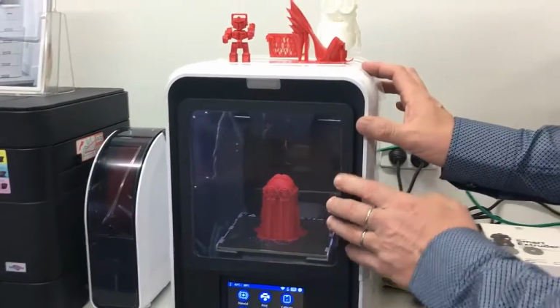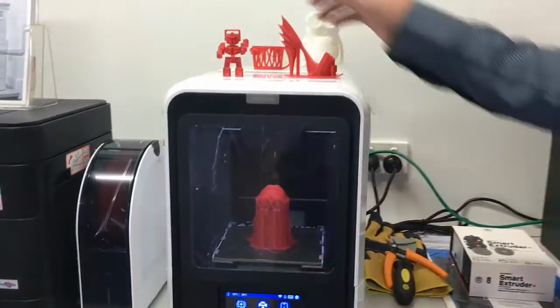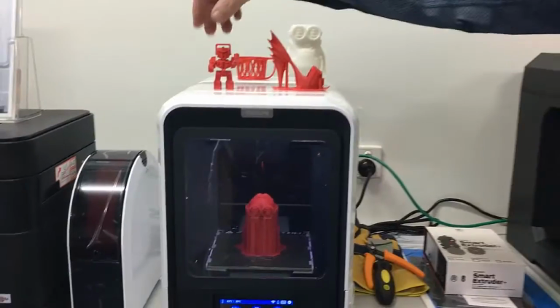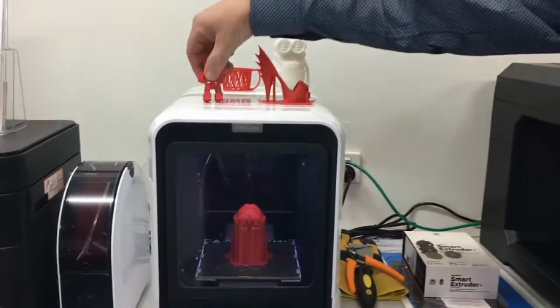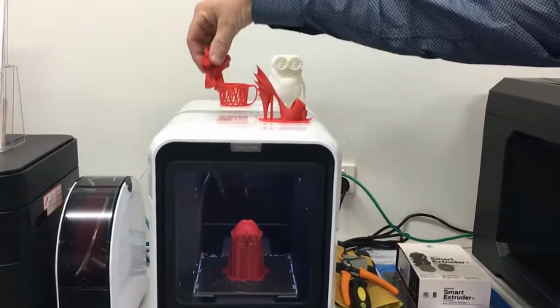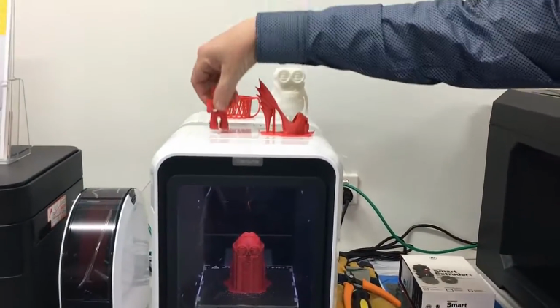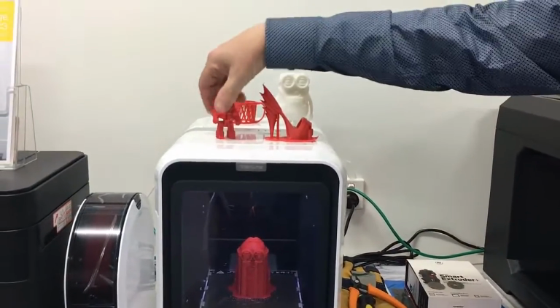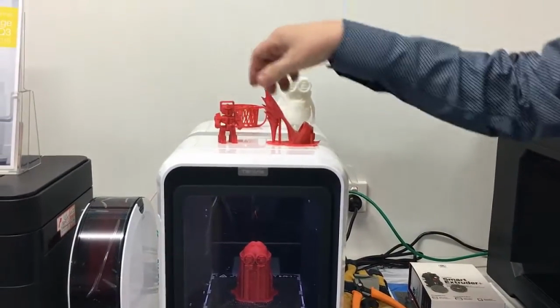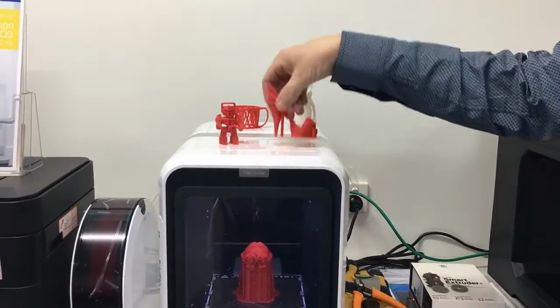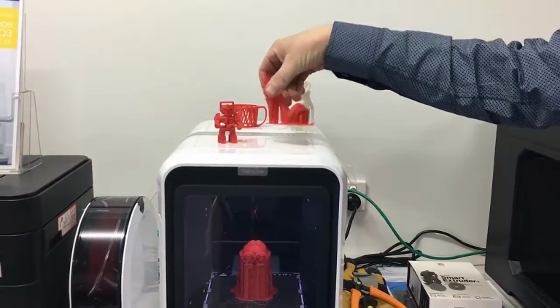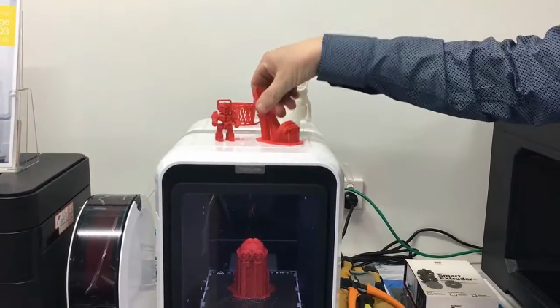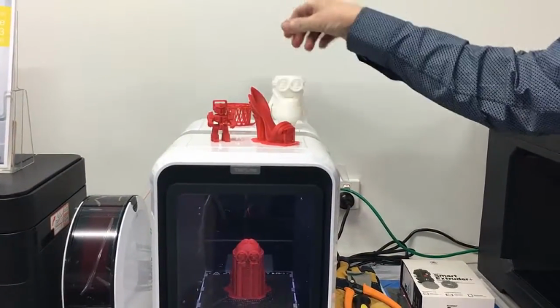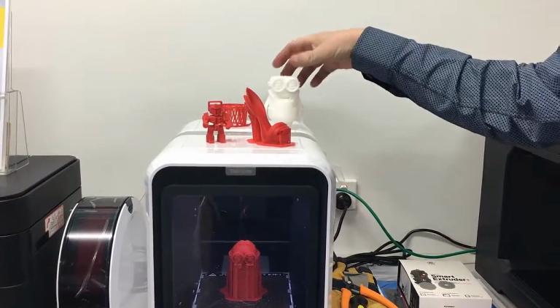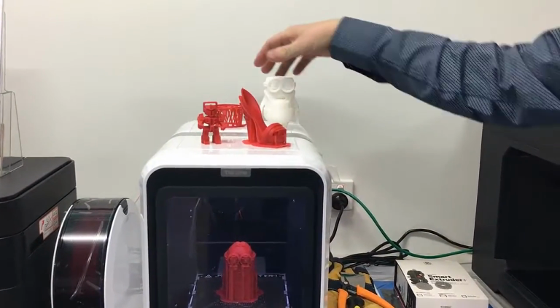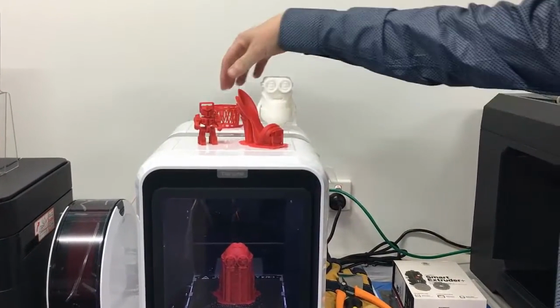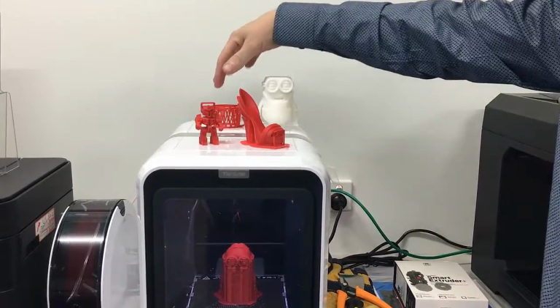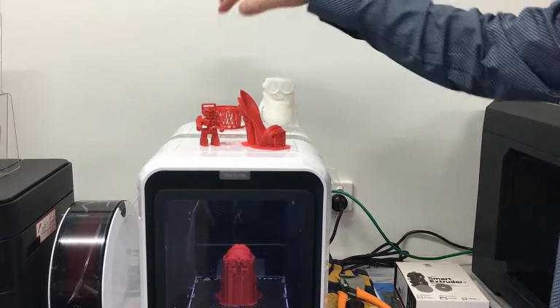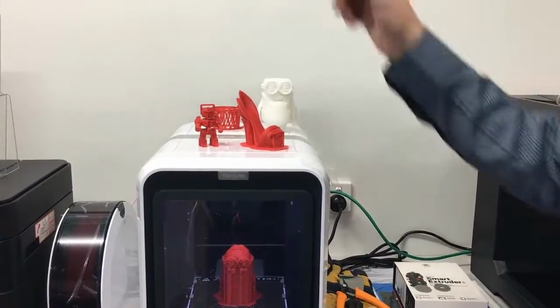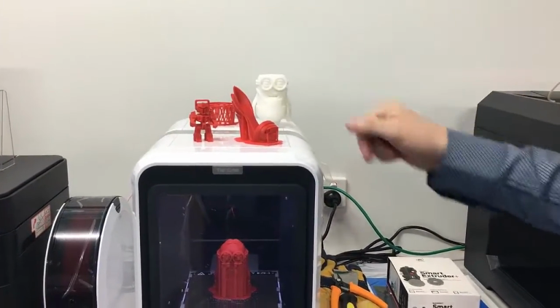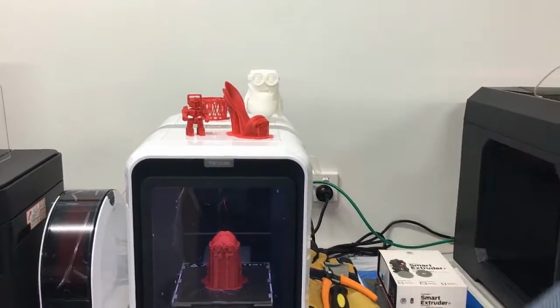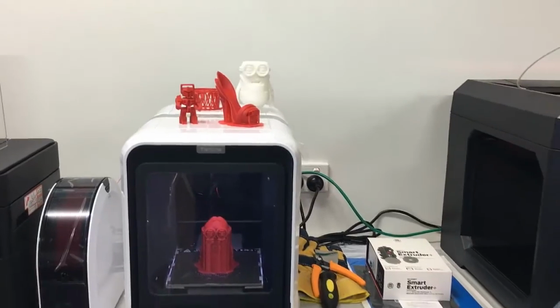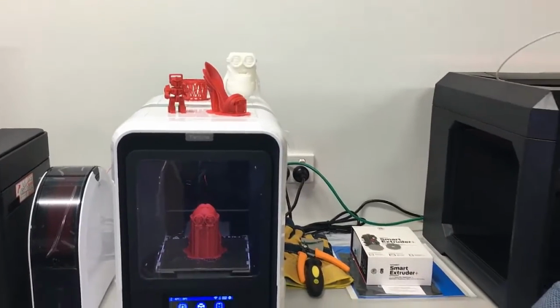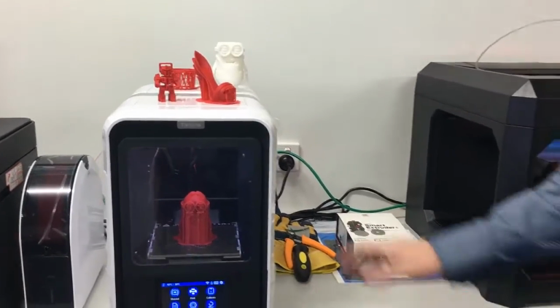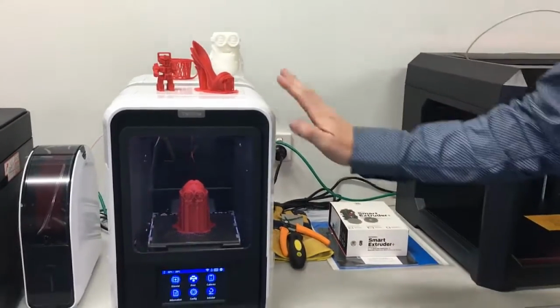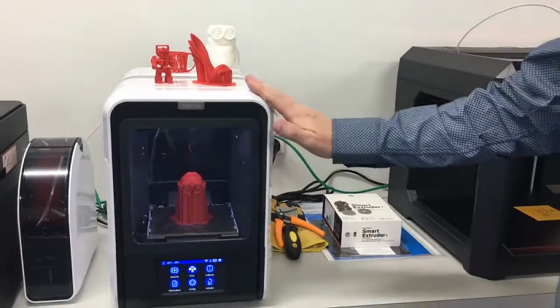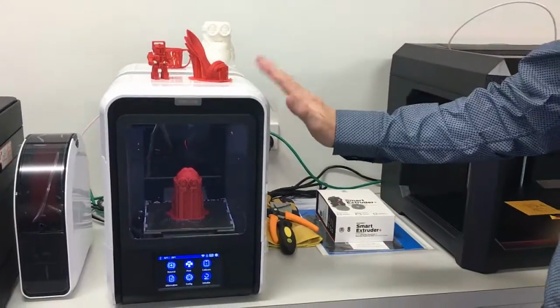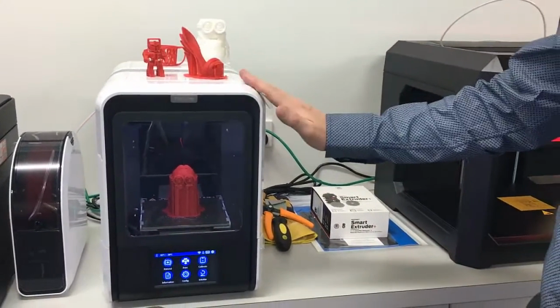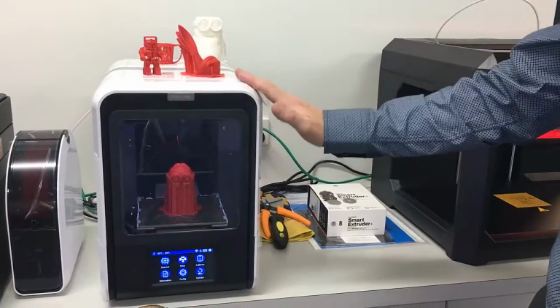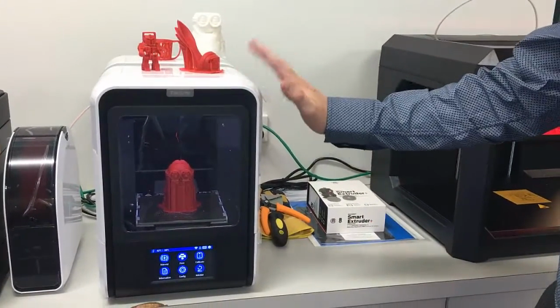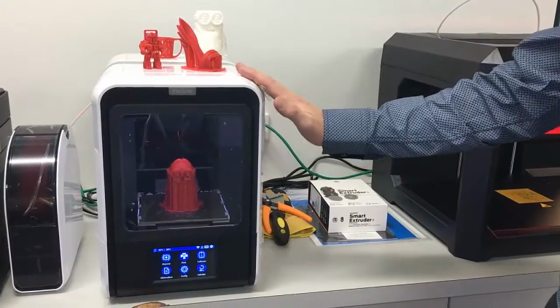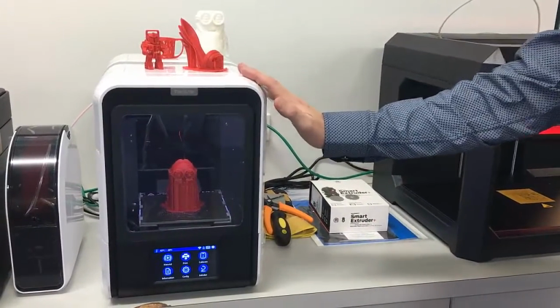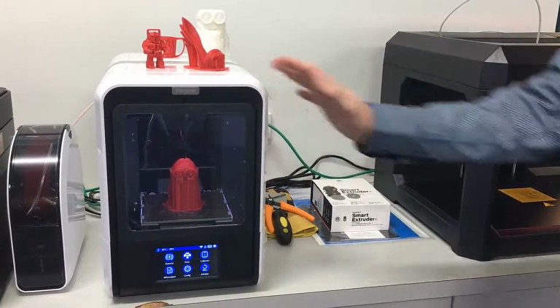Got a couple of other samples here — some test prints that we've printed out over the last couple of days. So that's the UP Mini Version 2.